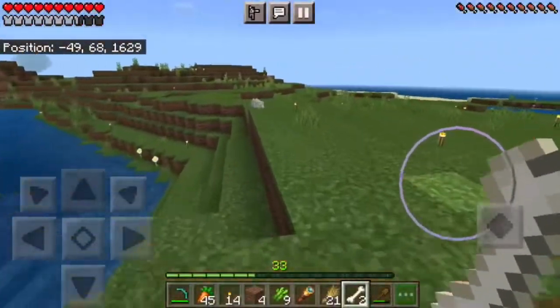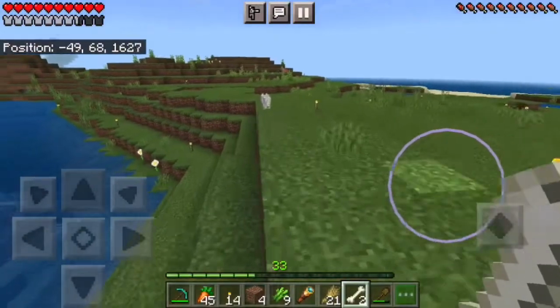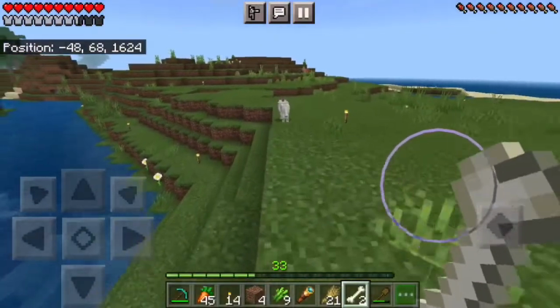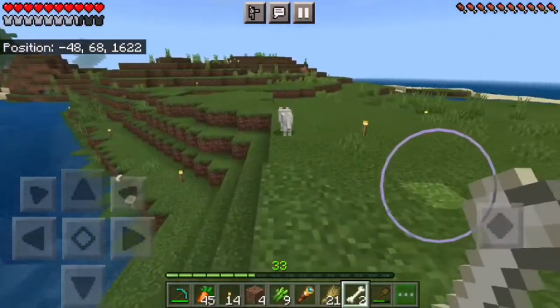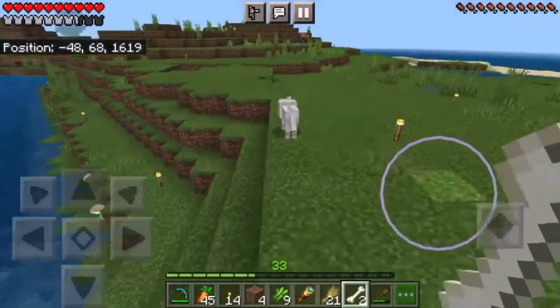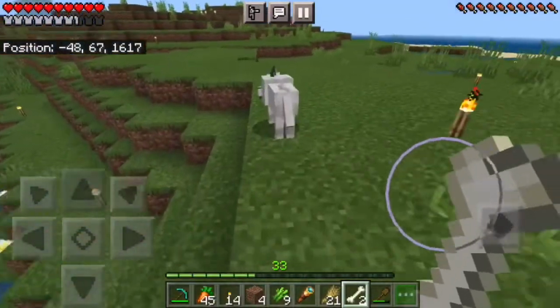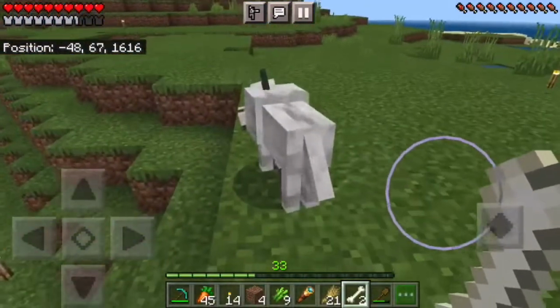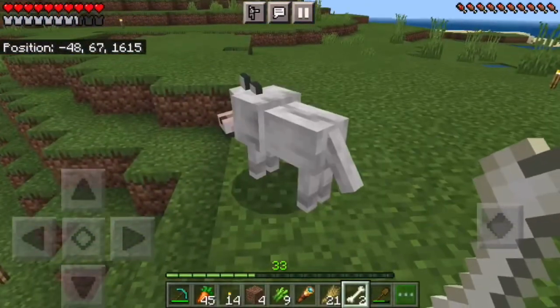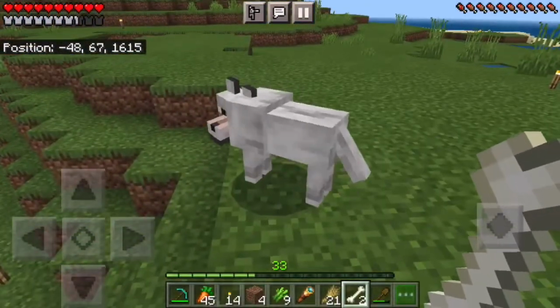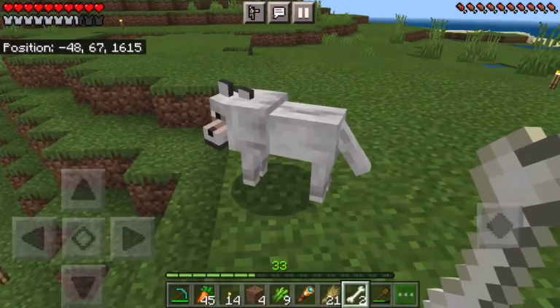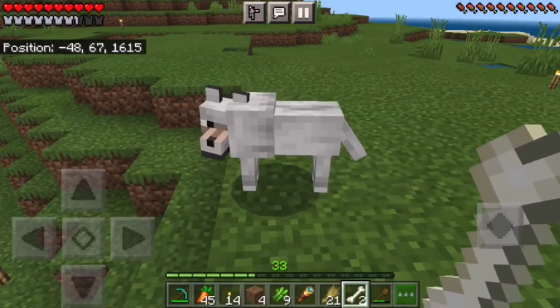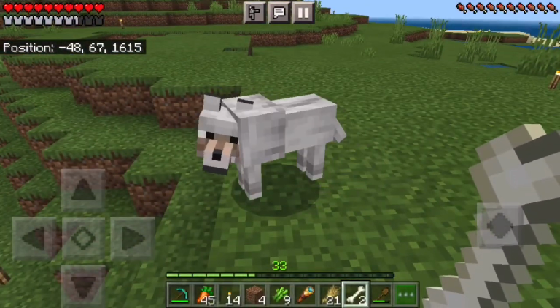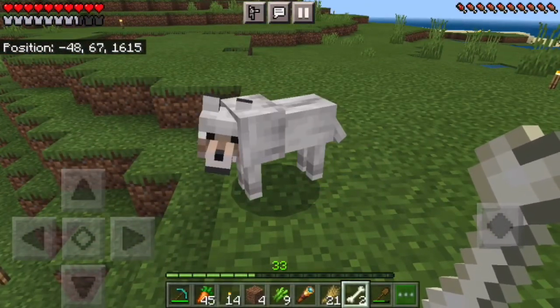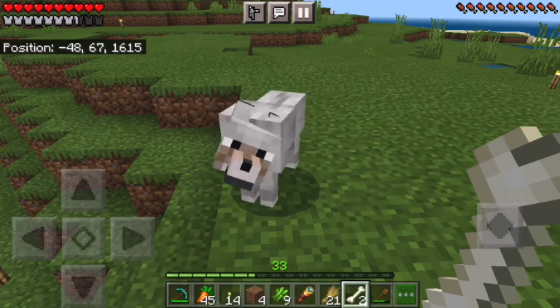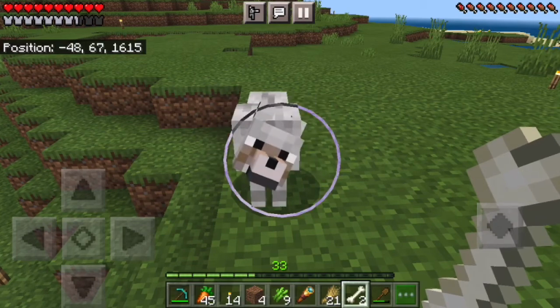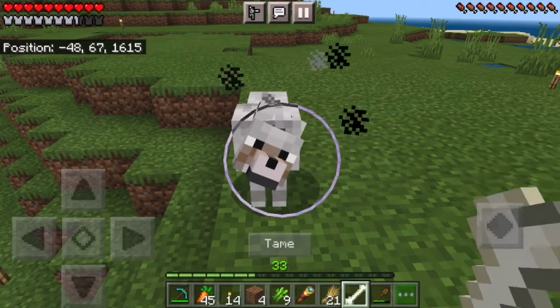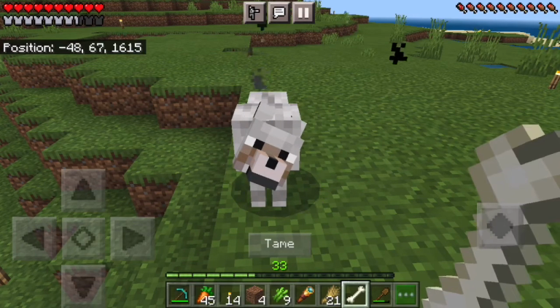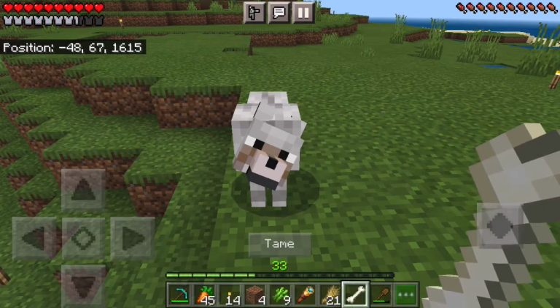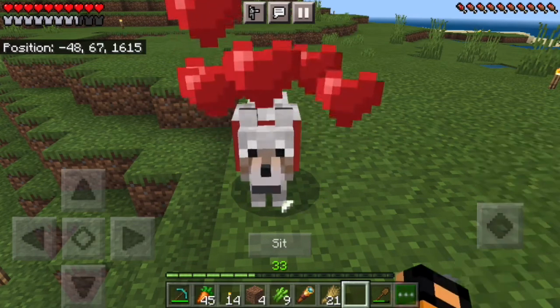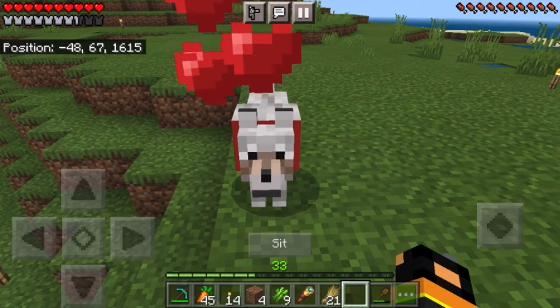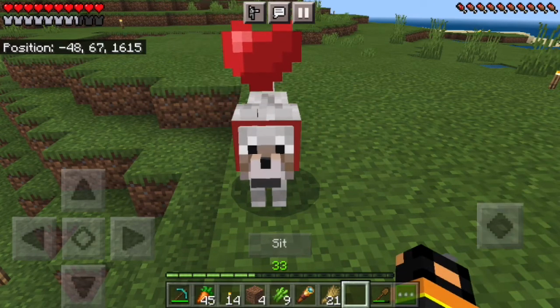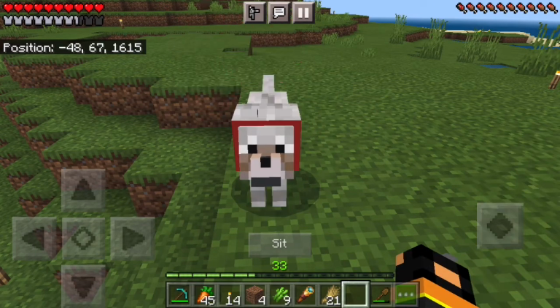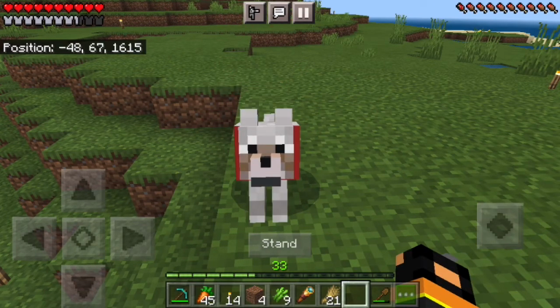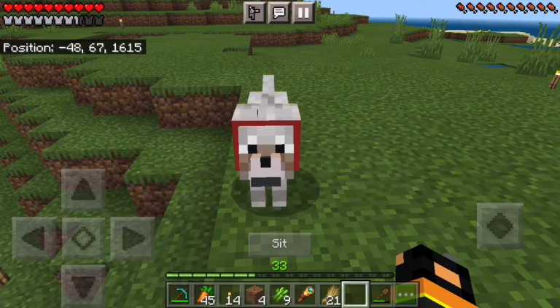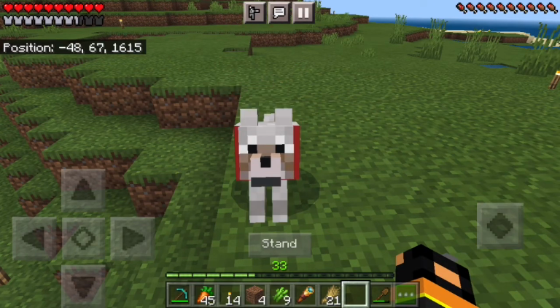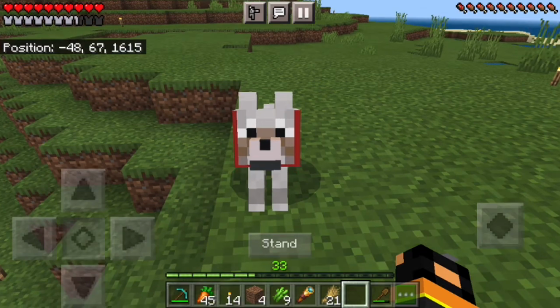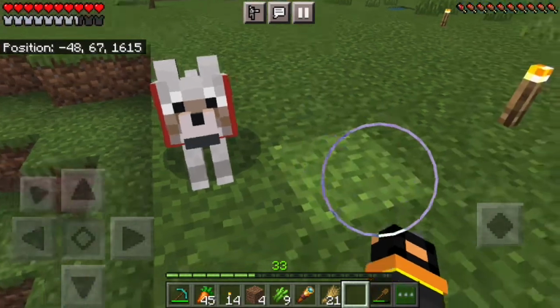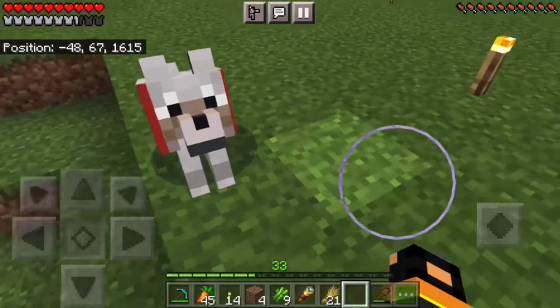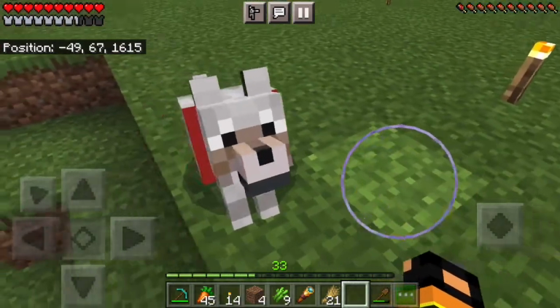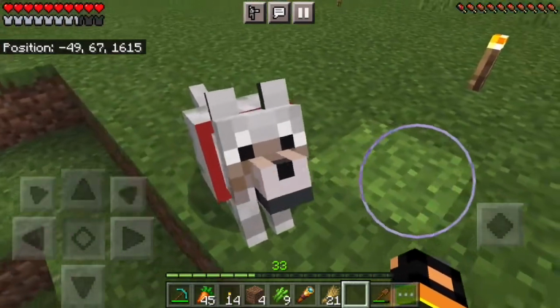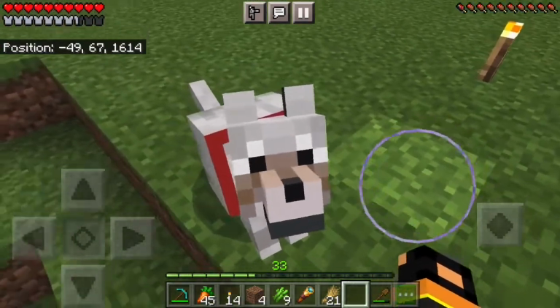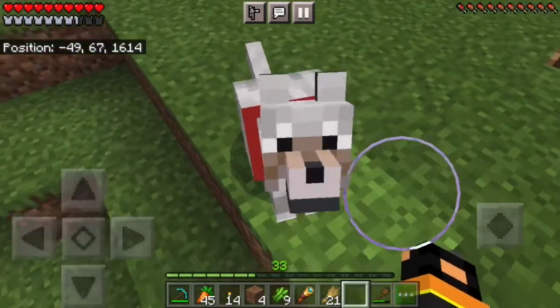Hello little guy, how are you? I'm going to try and tame you. You're going to be my little doggie. I'm going to name you Beans. Alright, it worked! You're now Beans and you're my dog, my precious dog.